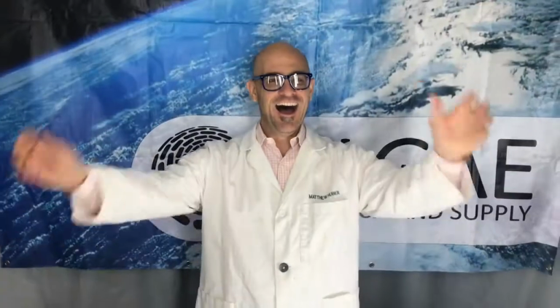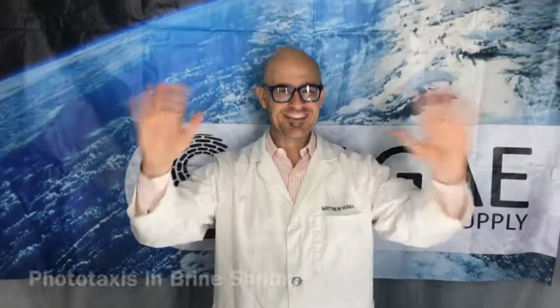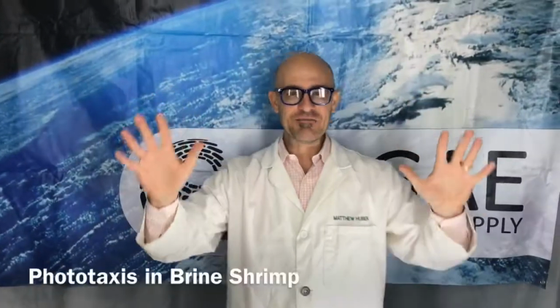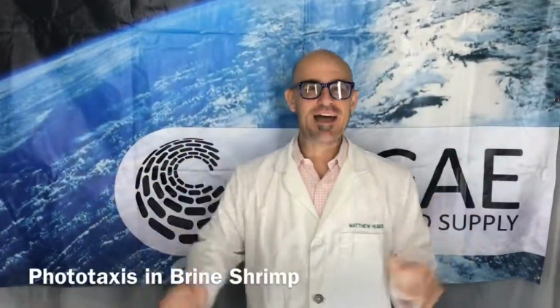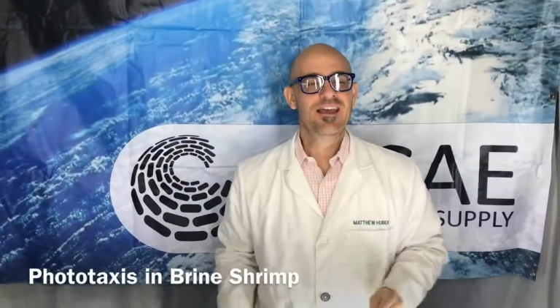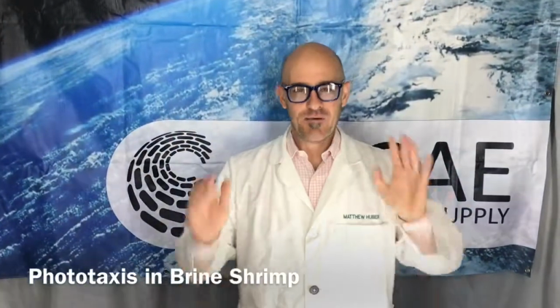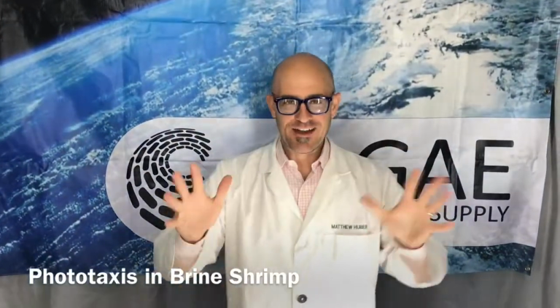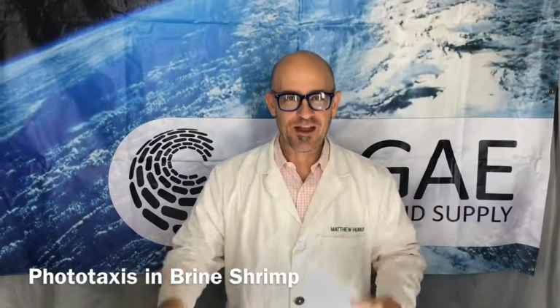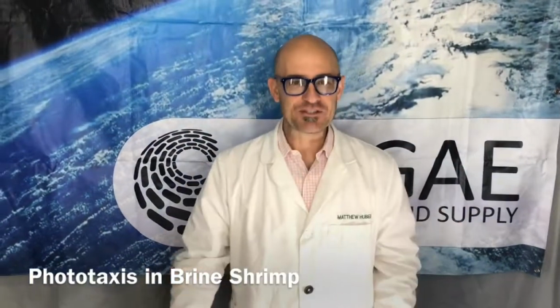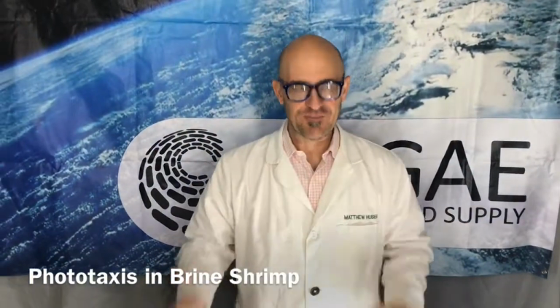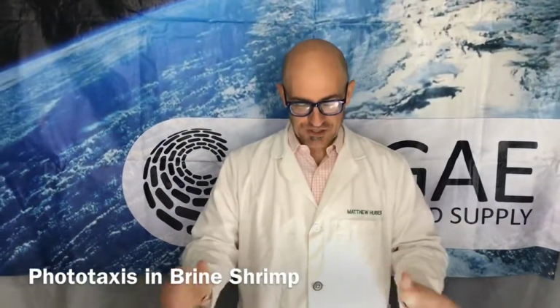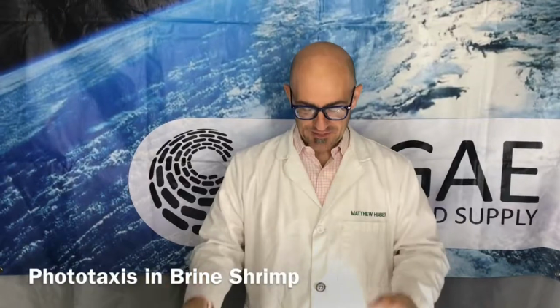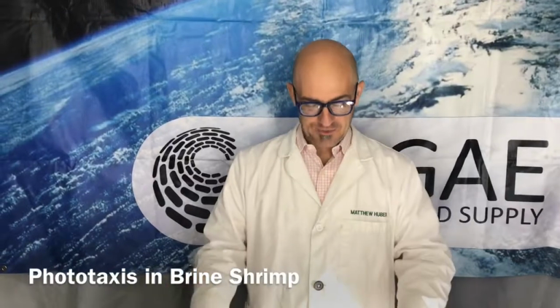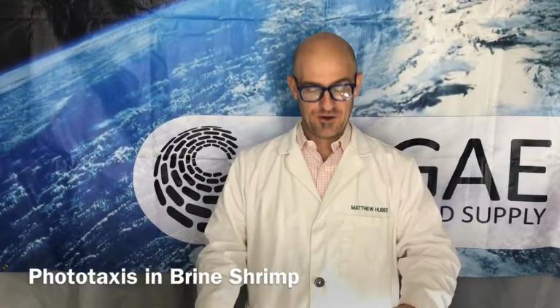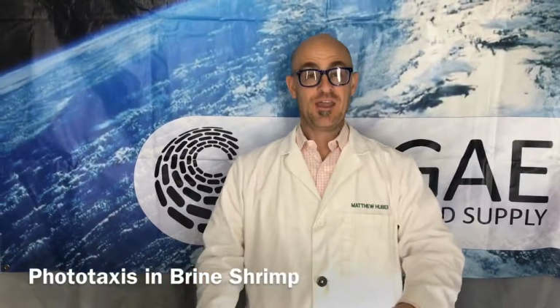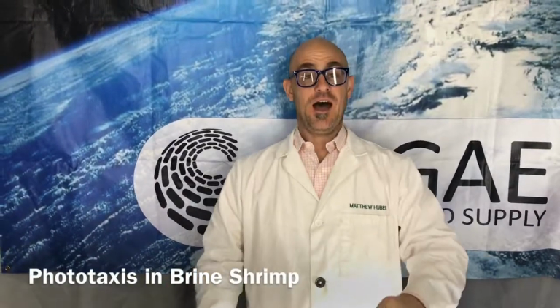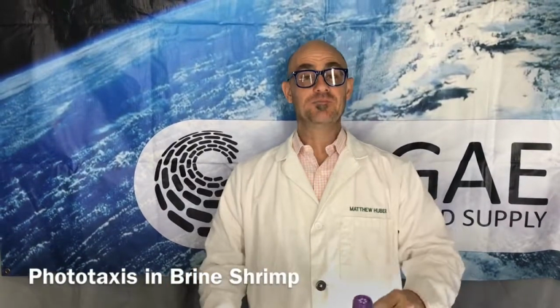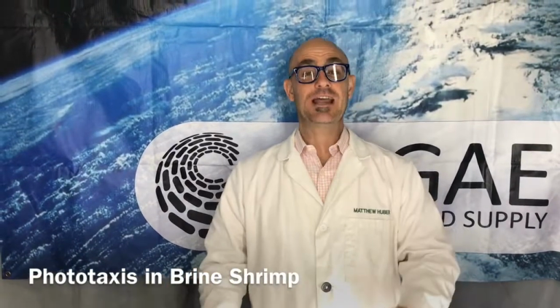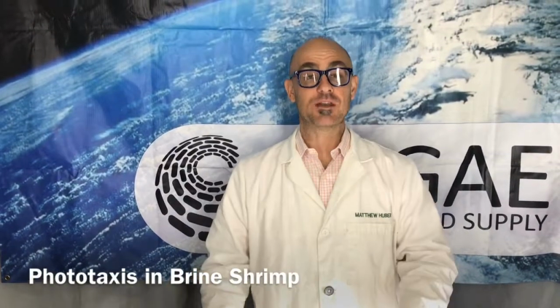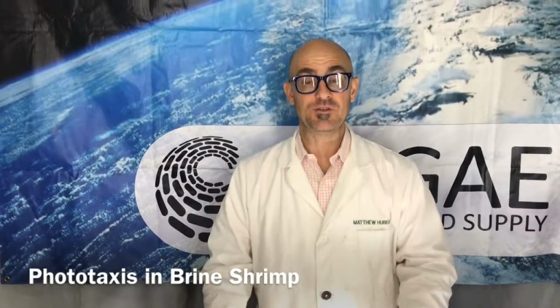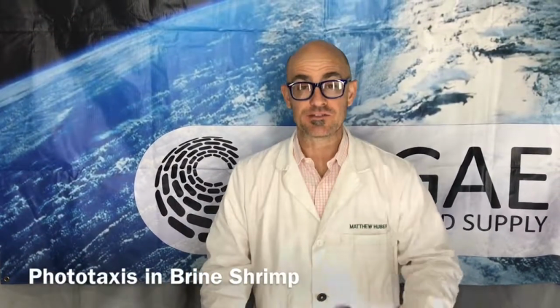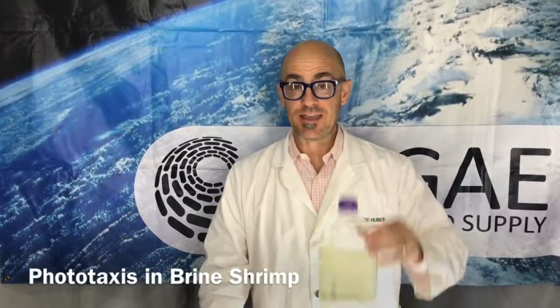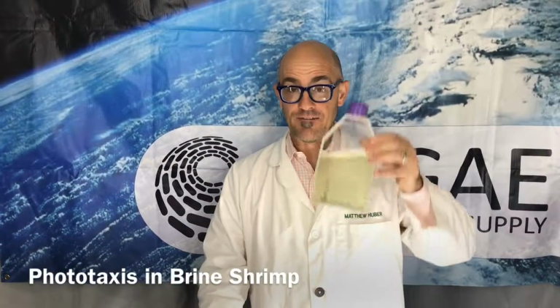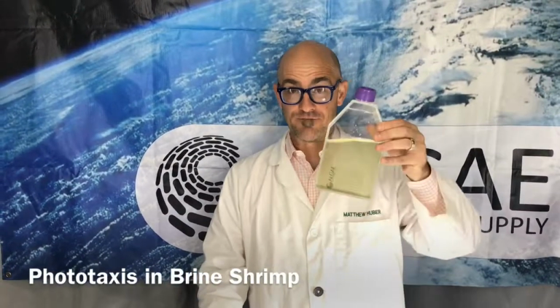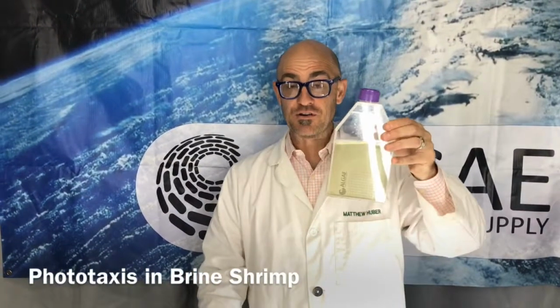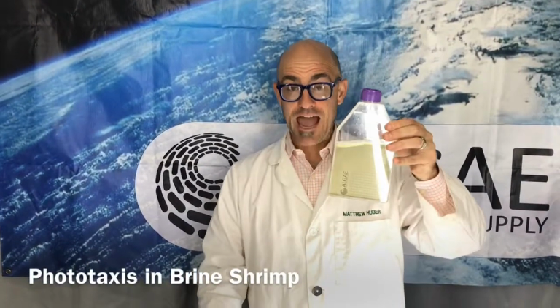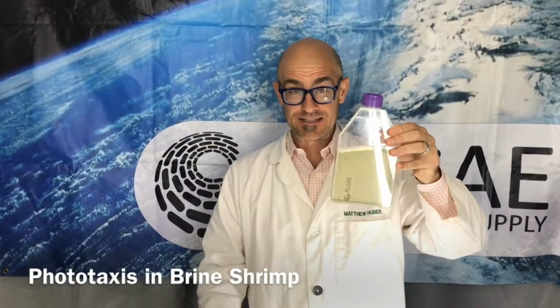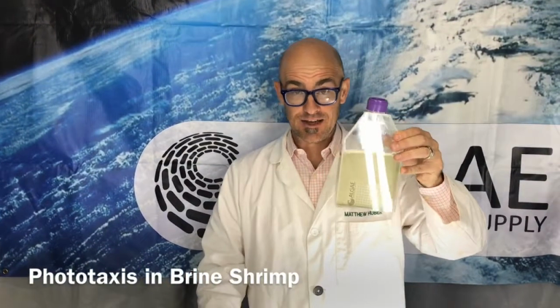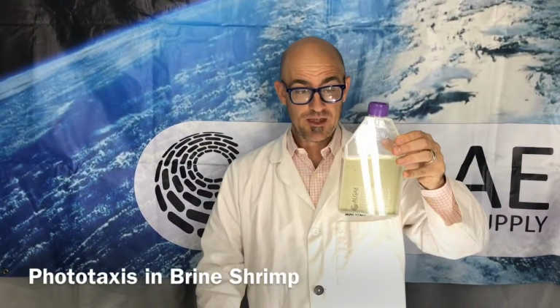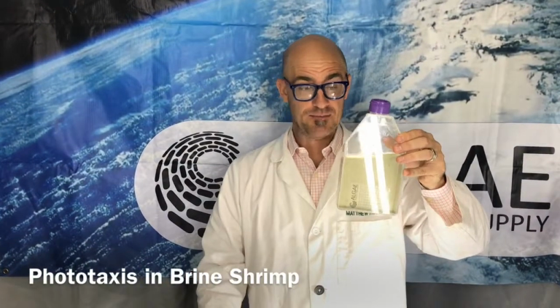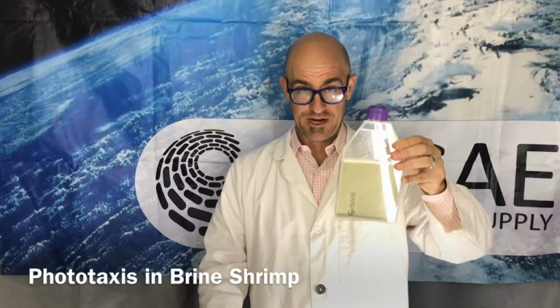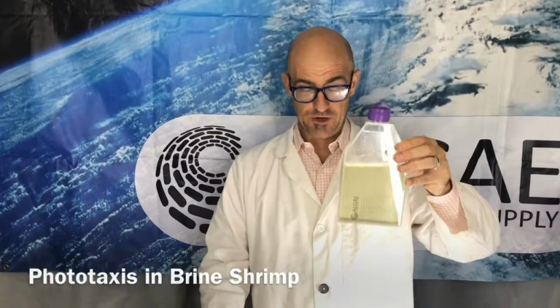Hi, this is Matt, and we've got another episode of the Dirty Lab Coat. Today what we're going to be doing is looking at phototaxis in brine shrimp.